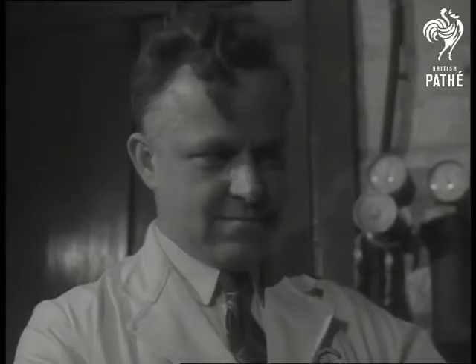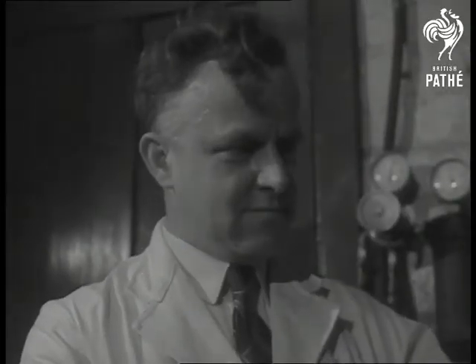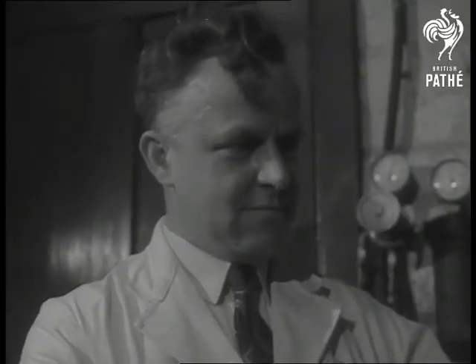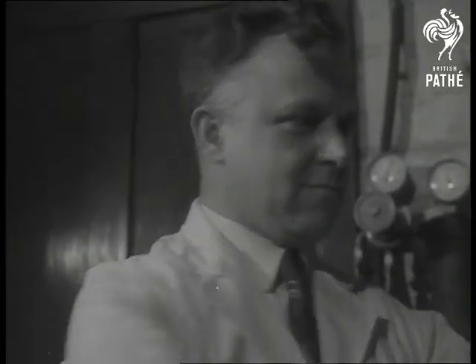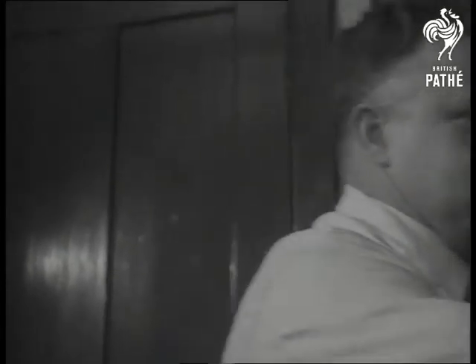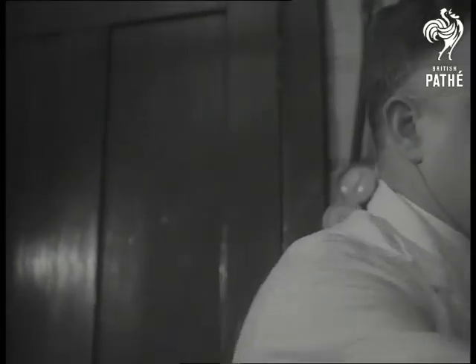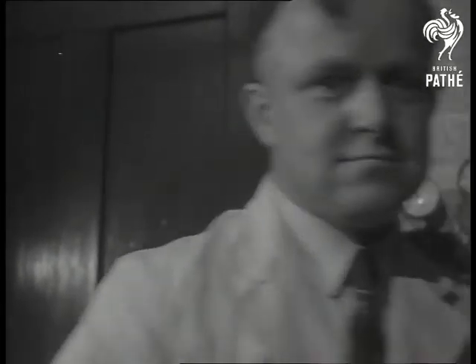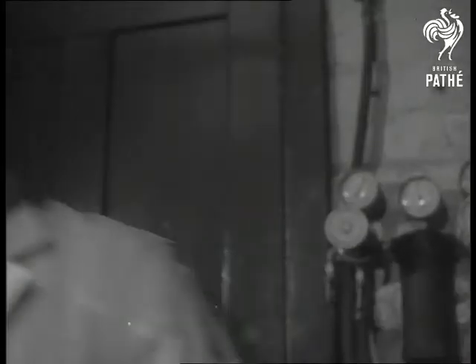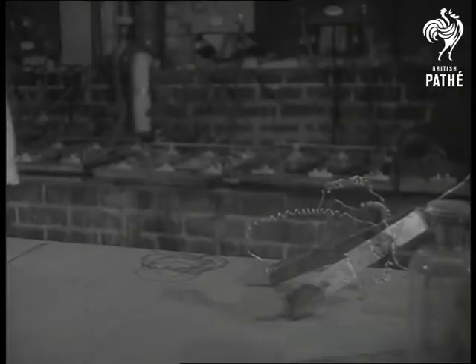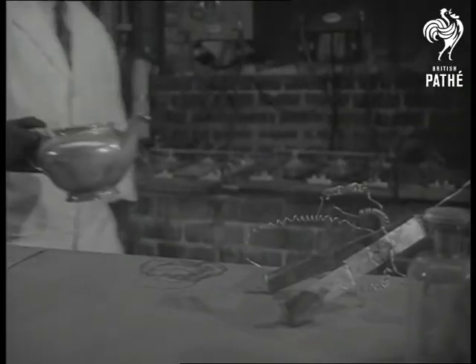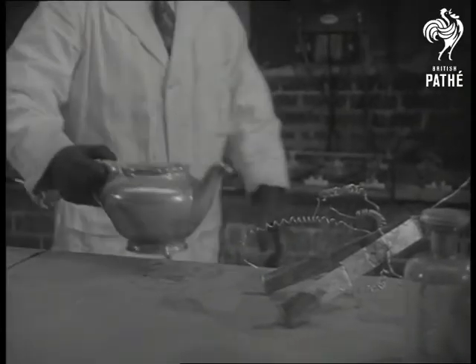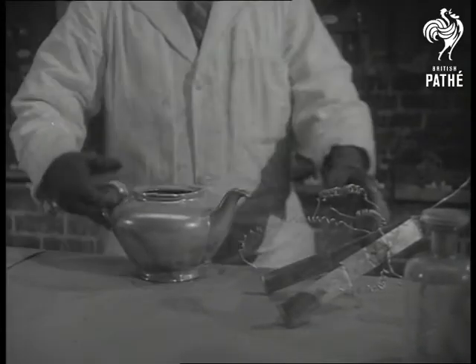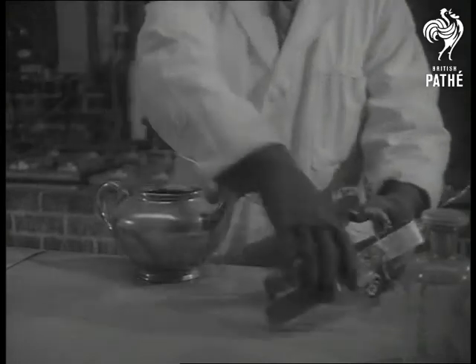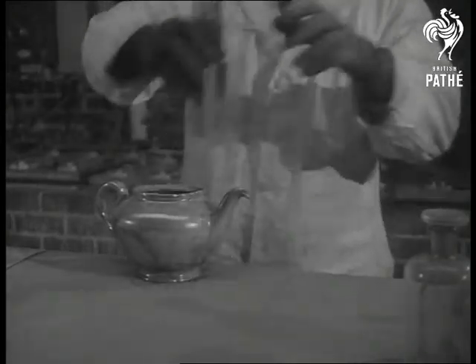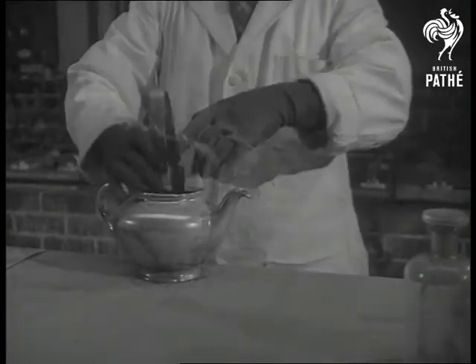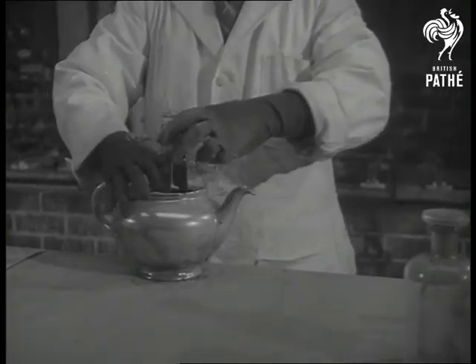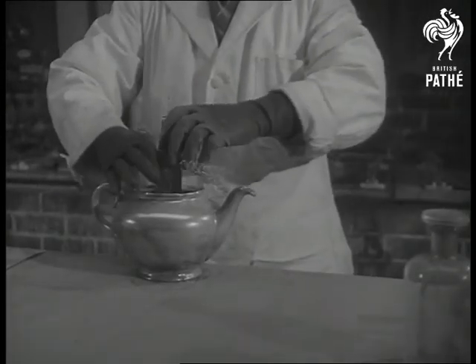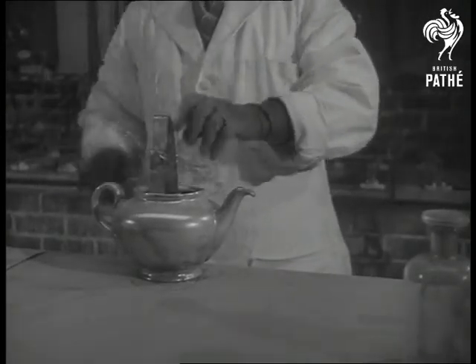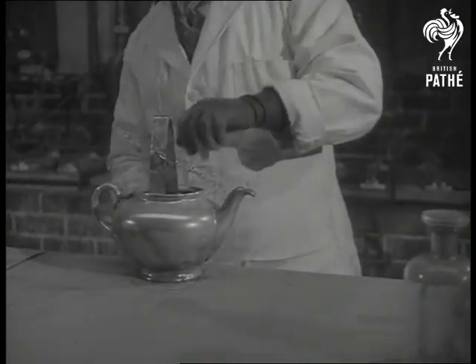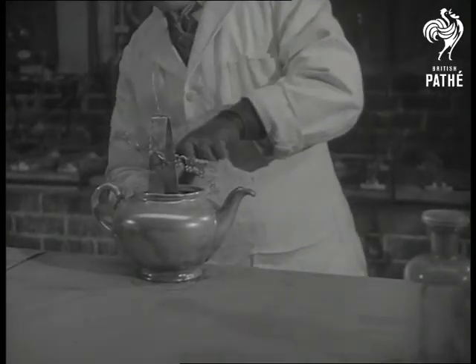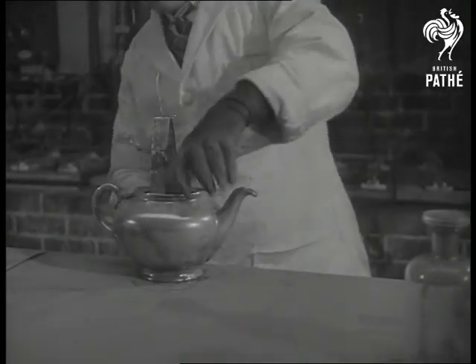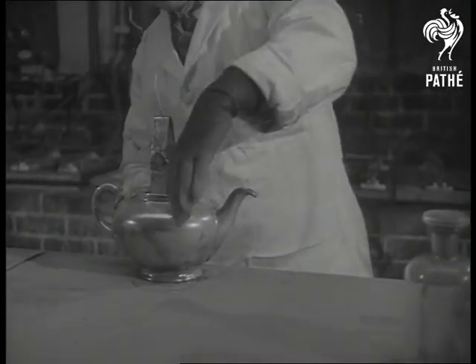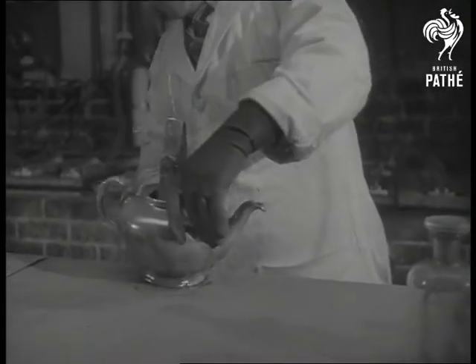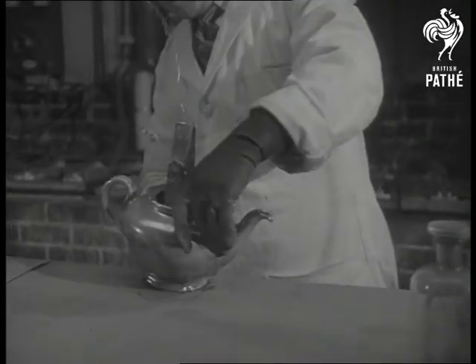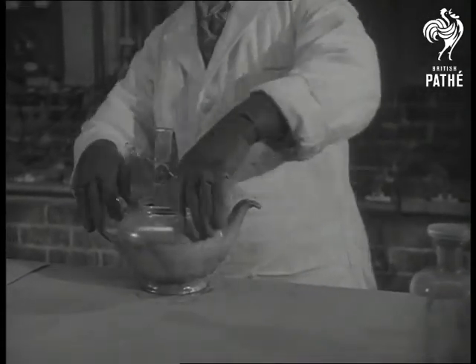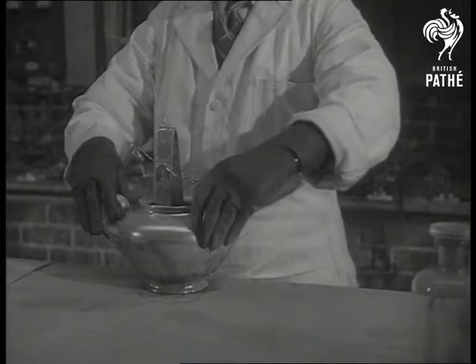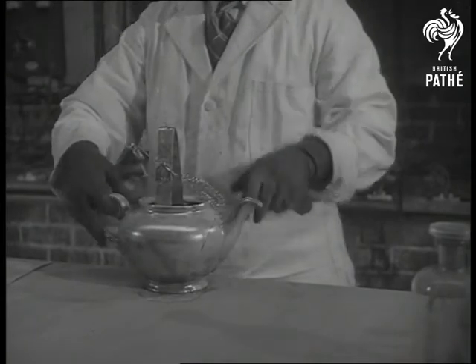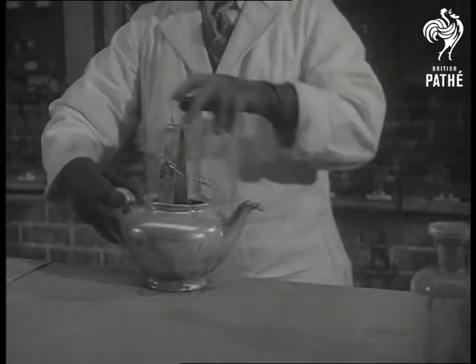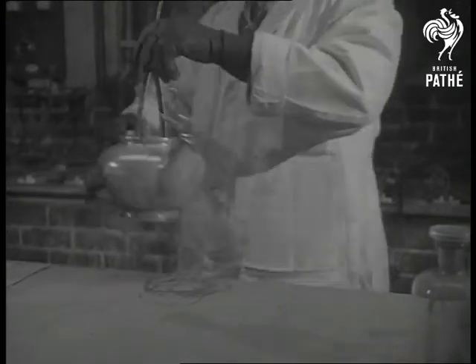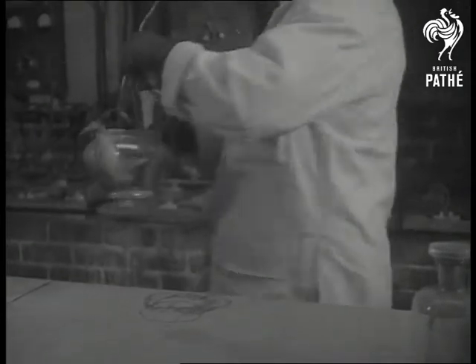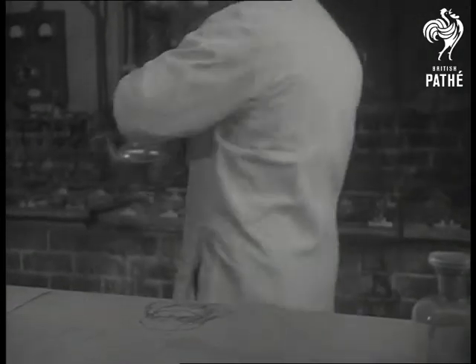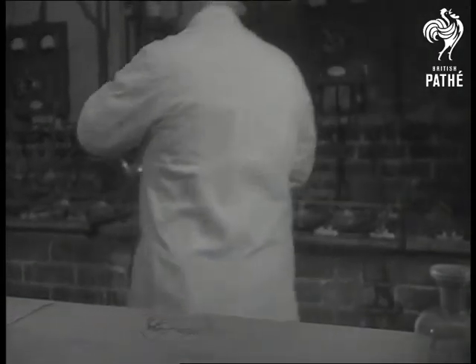The solution he's spraying is a closely guarded secret. It enables the porcelain to pass the electric current which deposits the plate. In the pot is melted wax, which he poured from that jug. It will prevent the plating from reaching the inside of the pot.